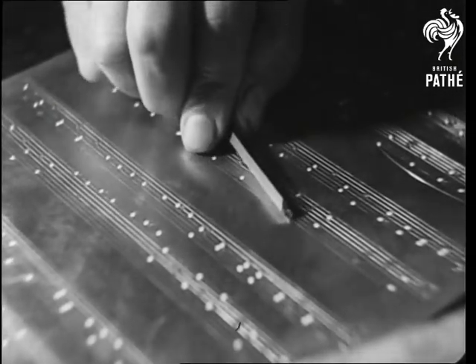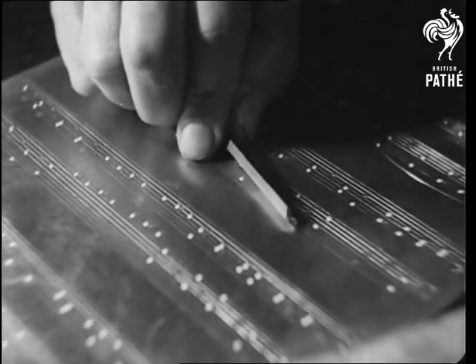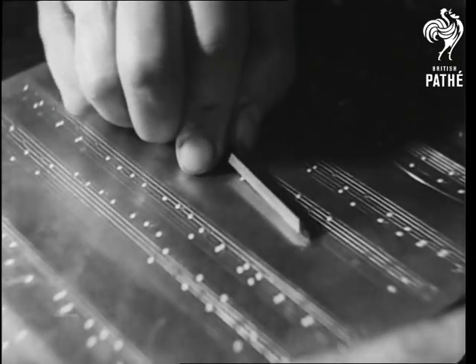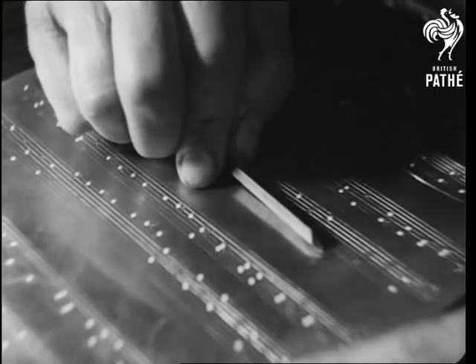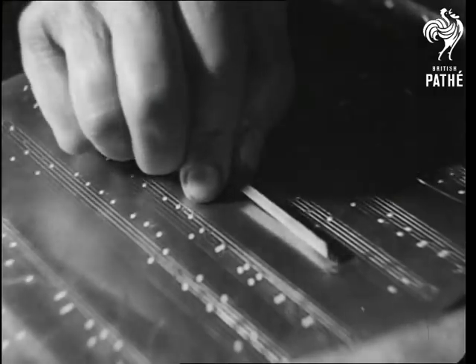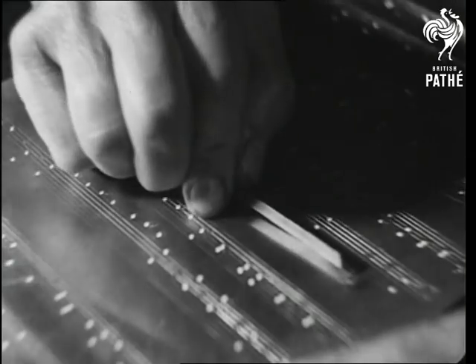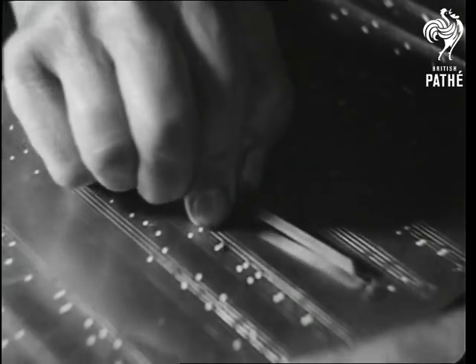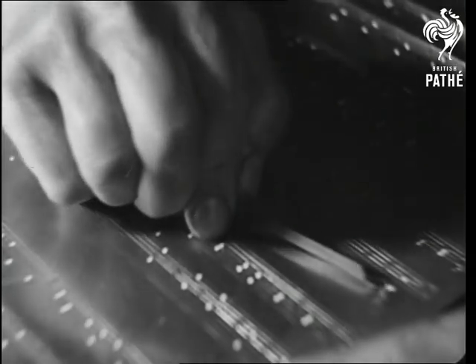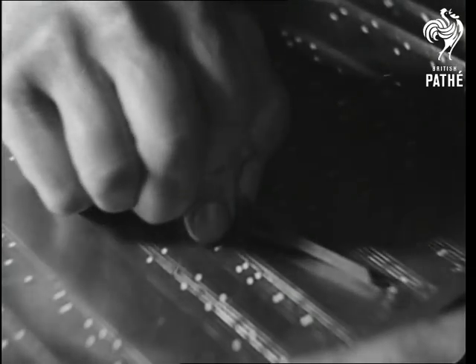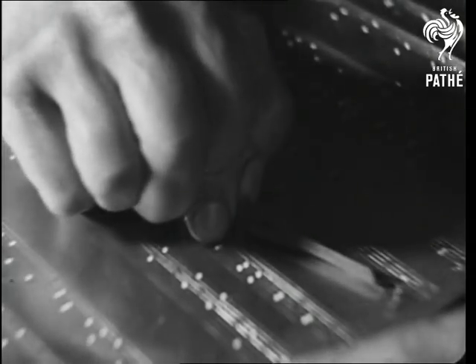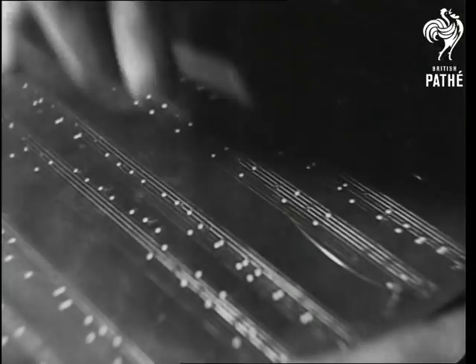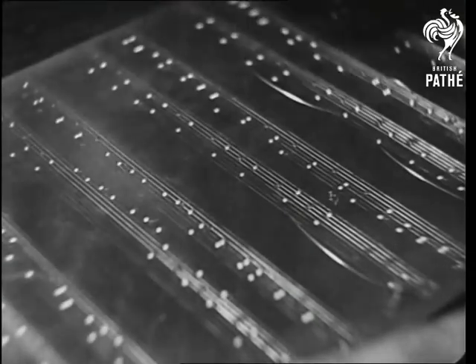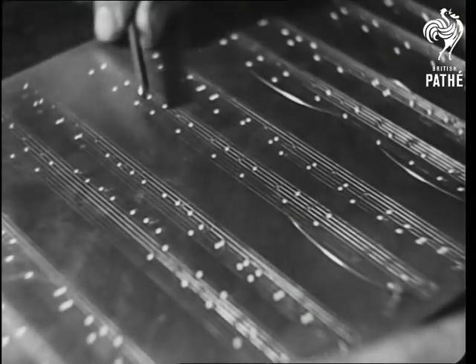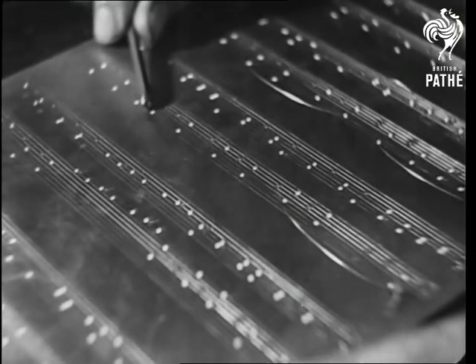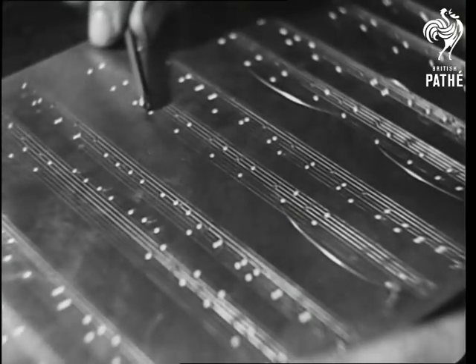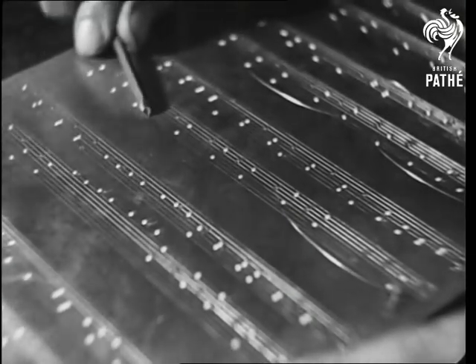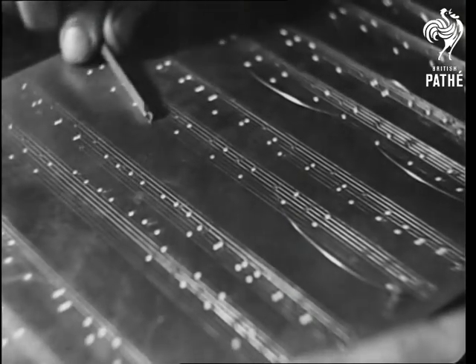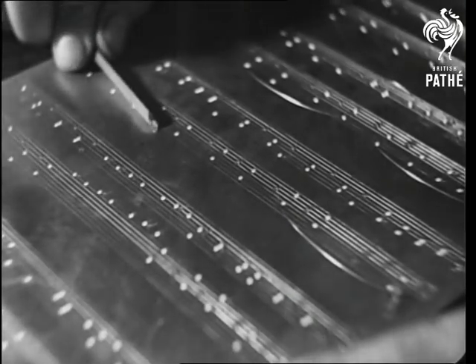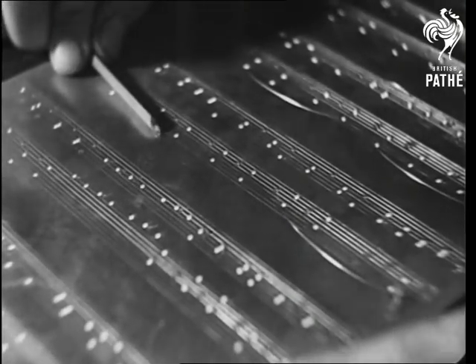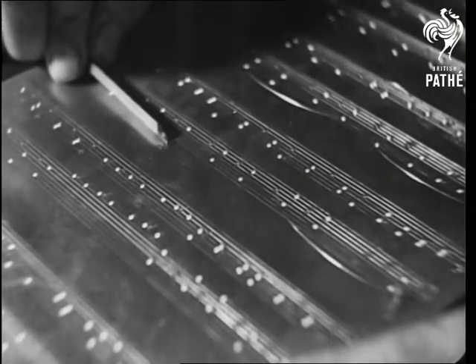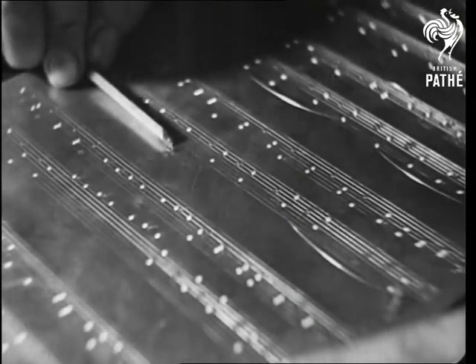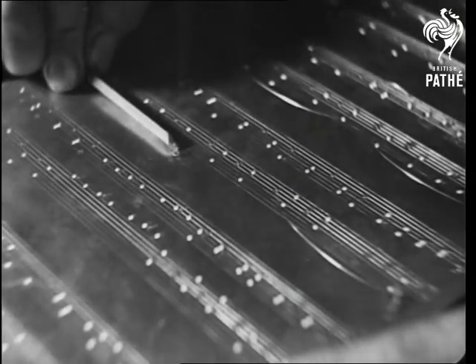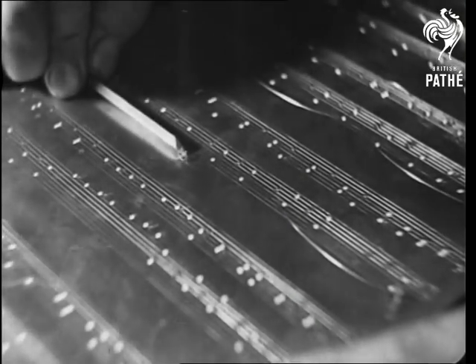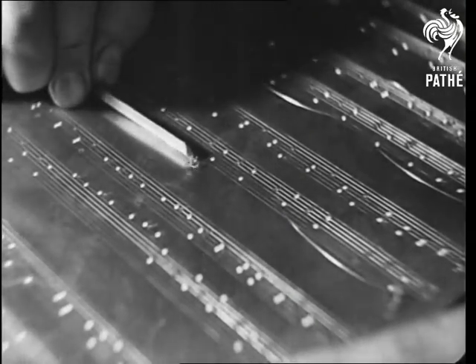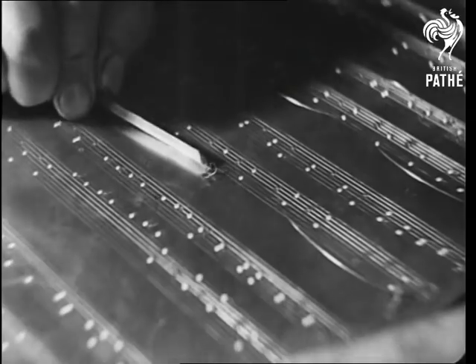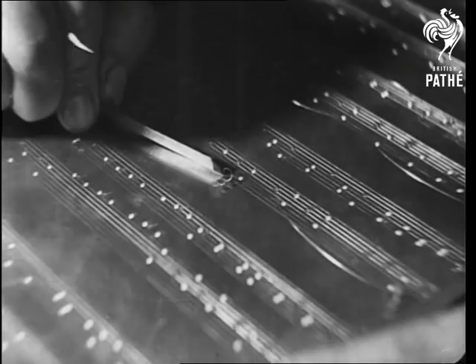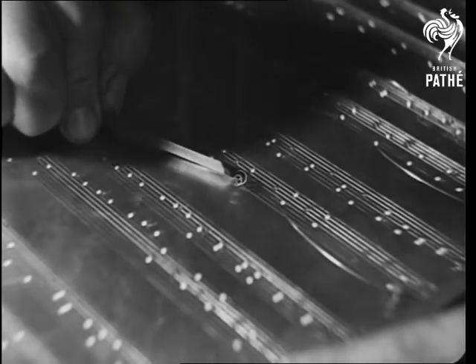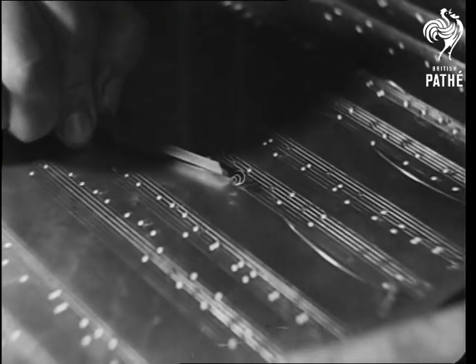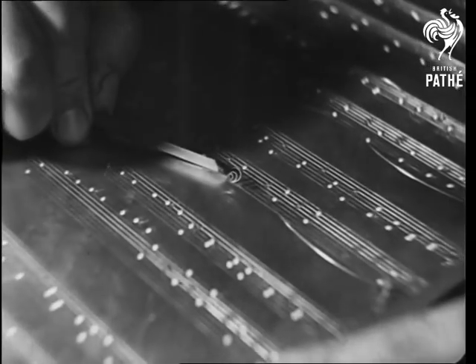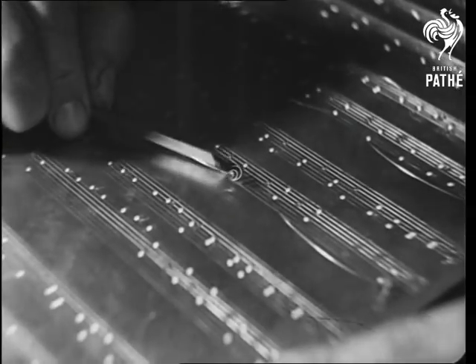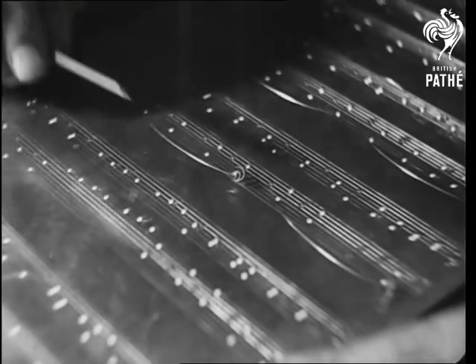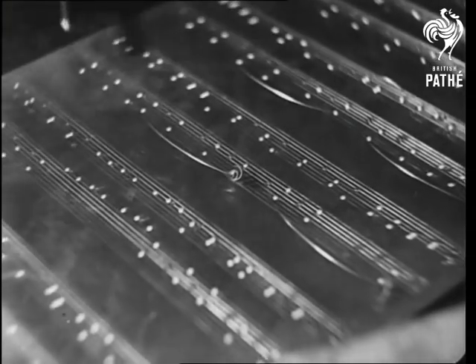This man is cutting slurs or binds that group the various musical phrases together, putting the finishing touches to the metal page before it's printed.